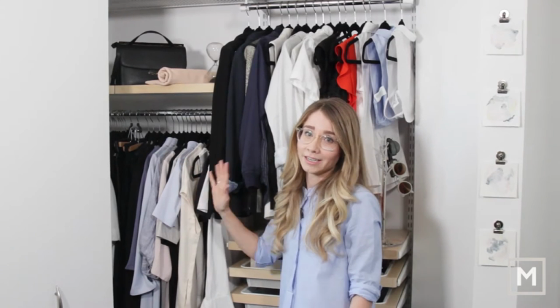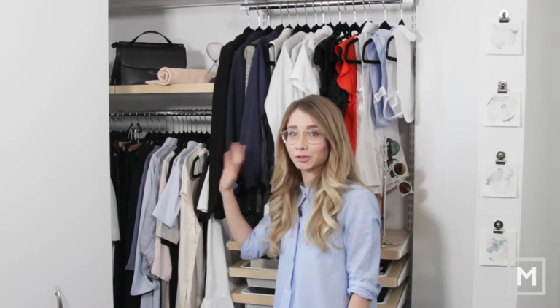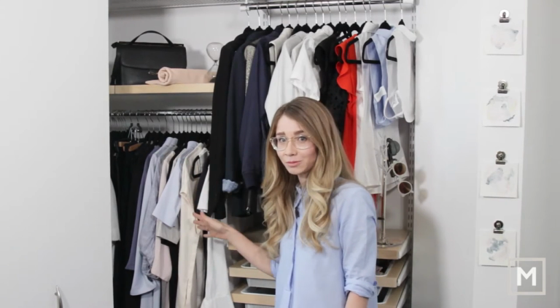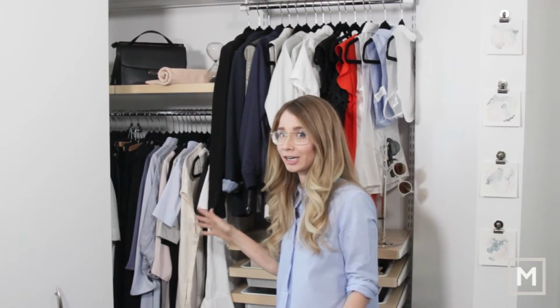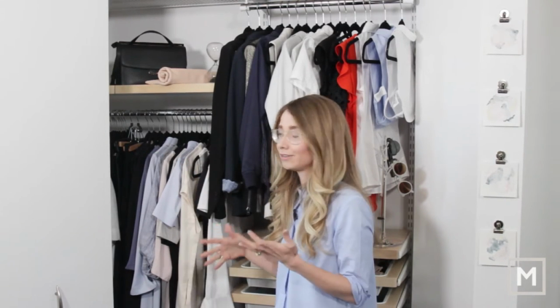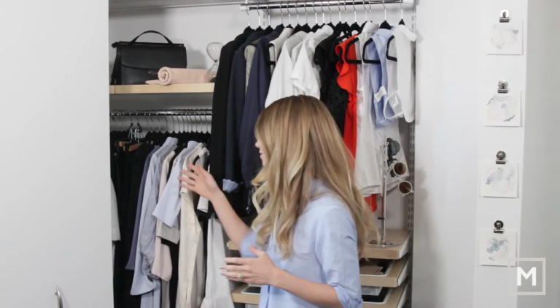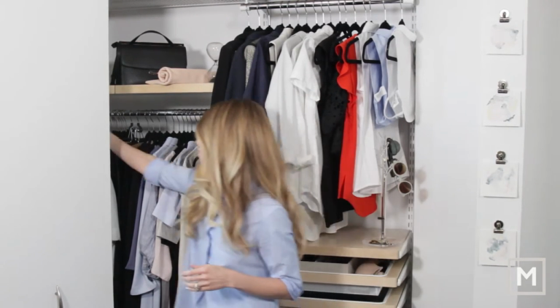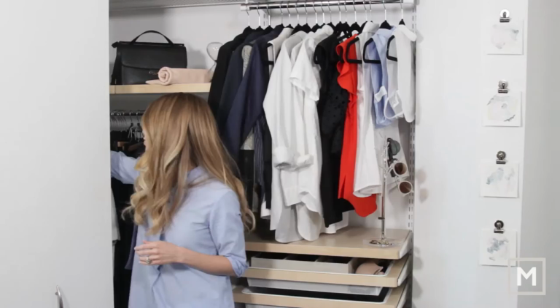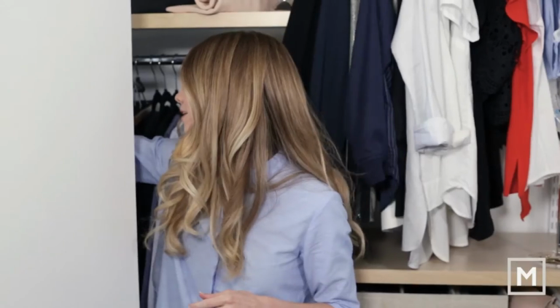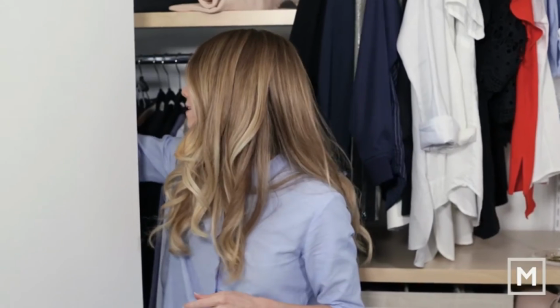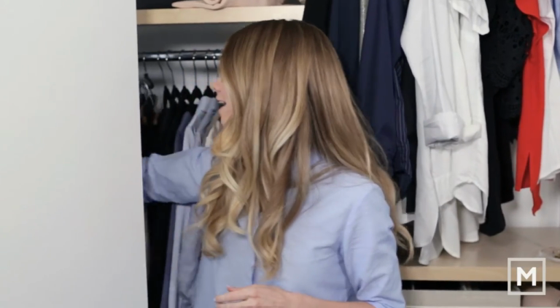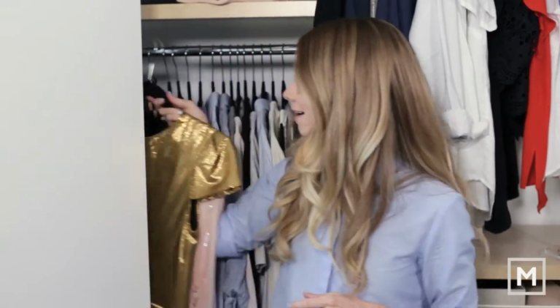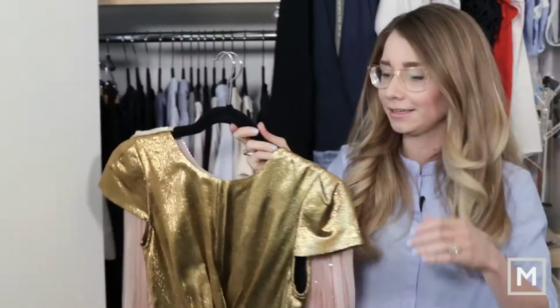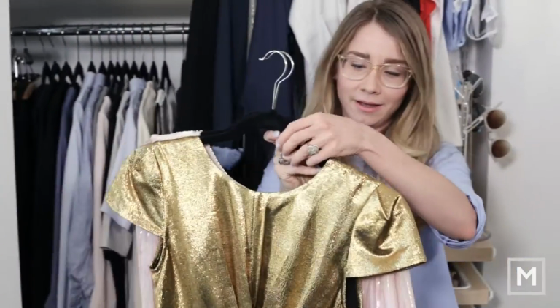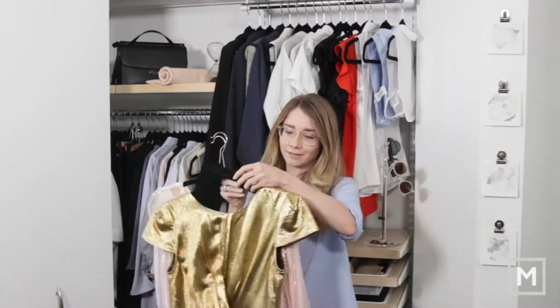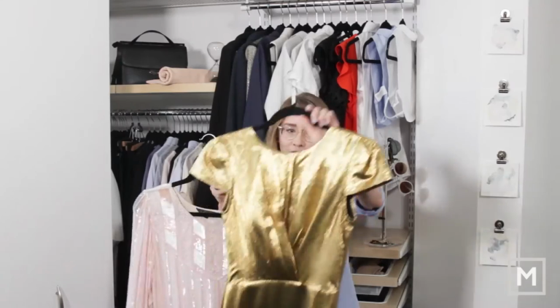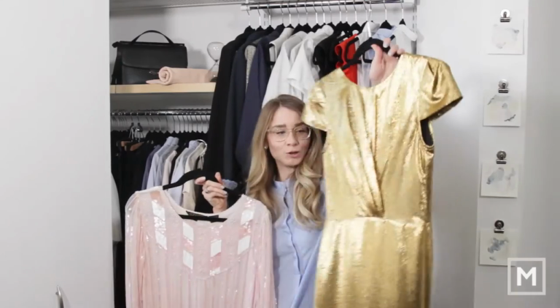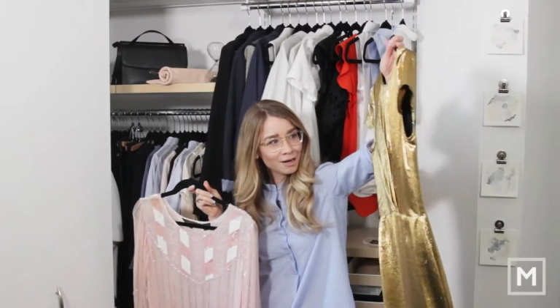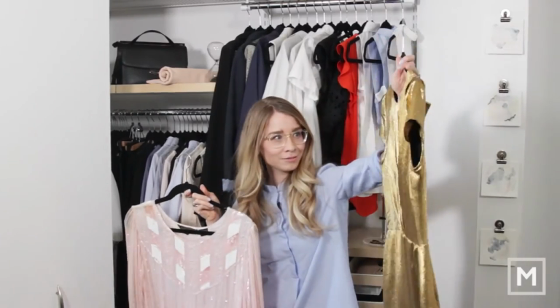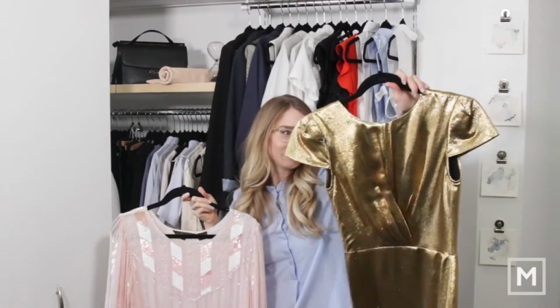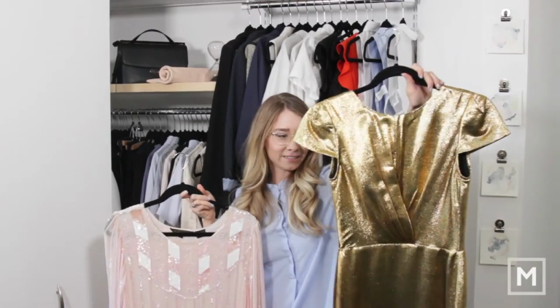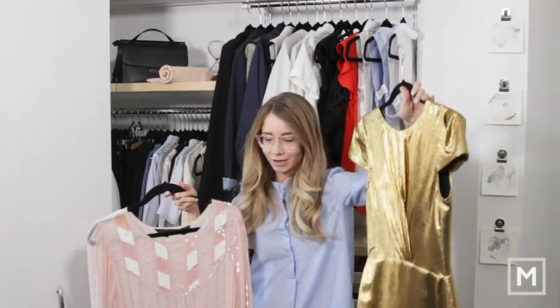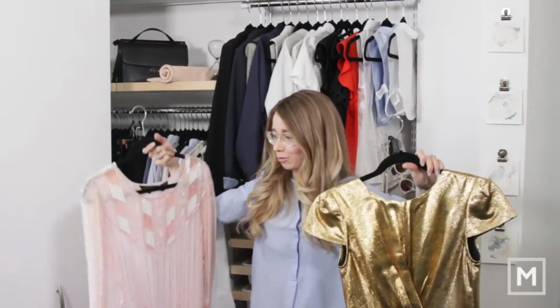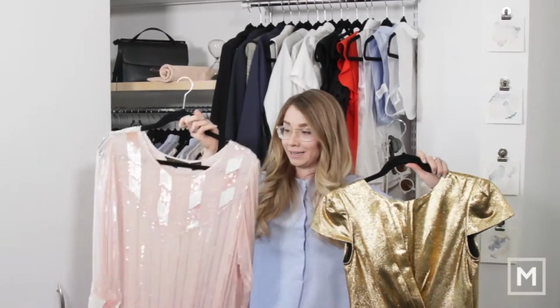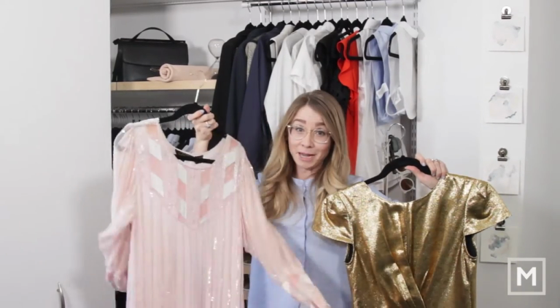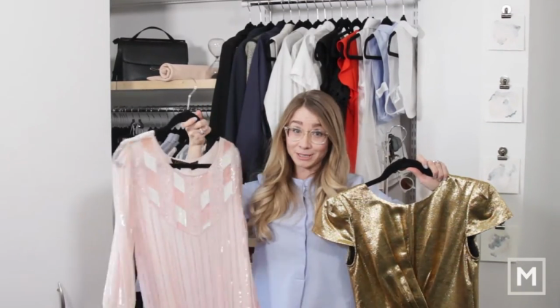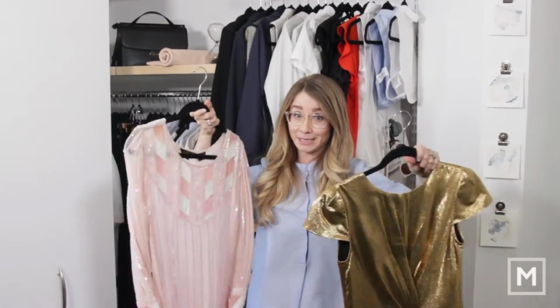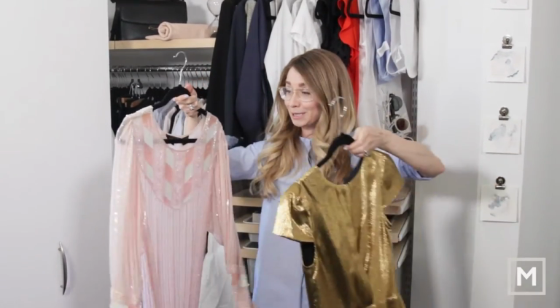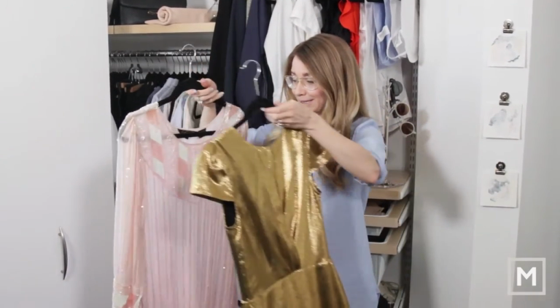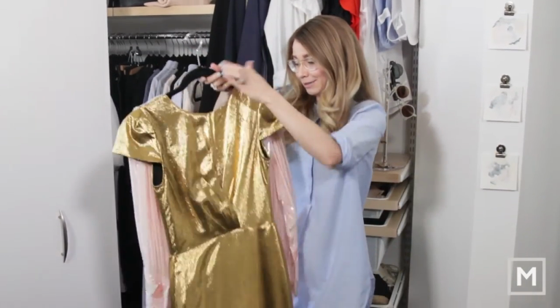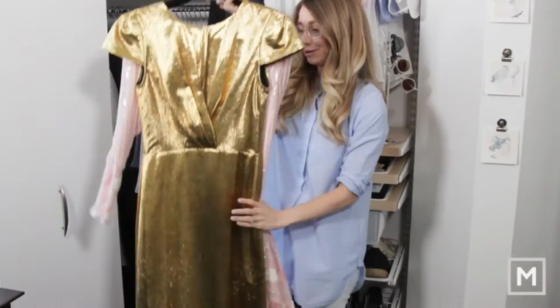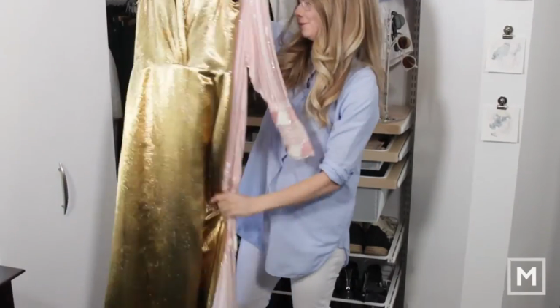Over in the back section of my closet is where I keep most of my special occasion wear. I've got my gold gown for a fancy party, and my flapper dress for a 1920s party that I'll maybe go to in another year or two.